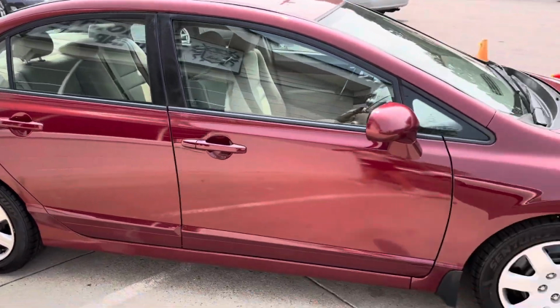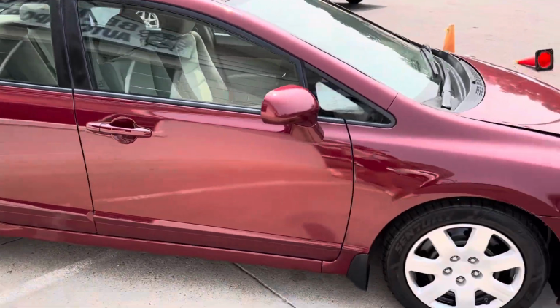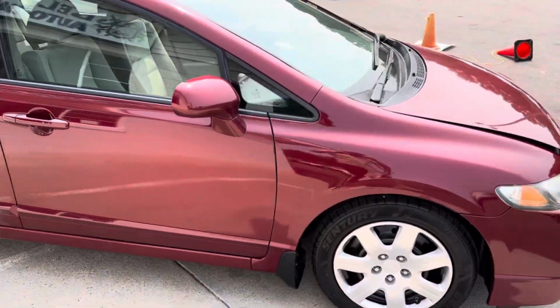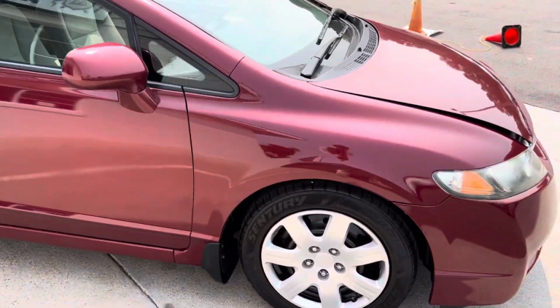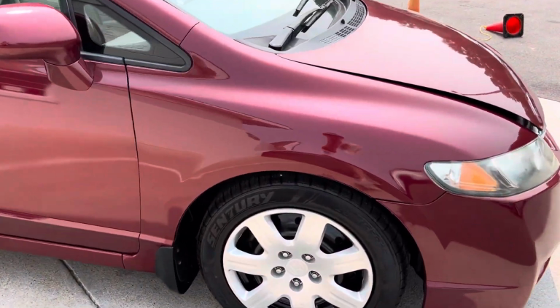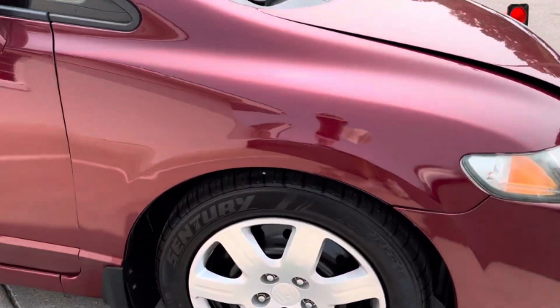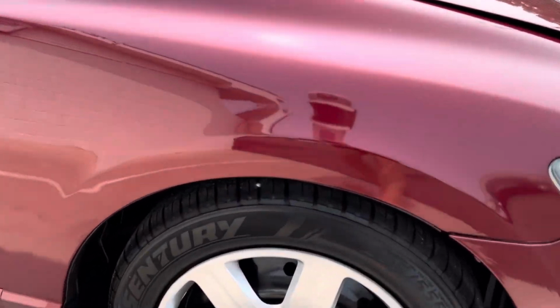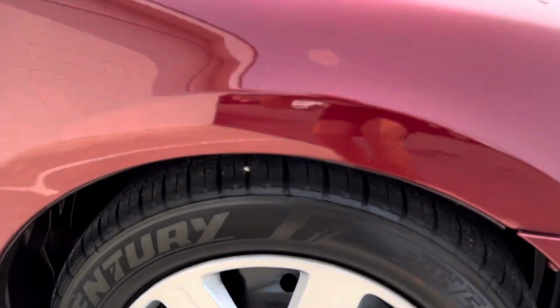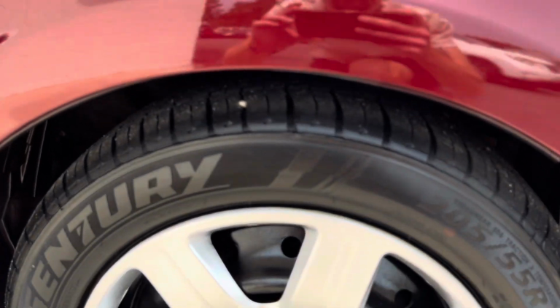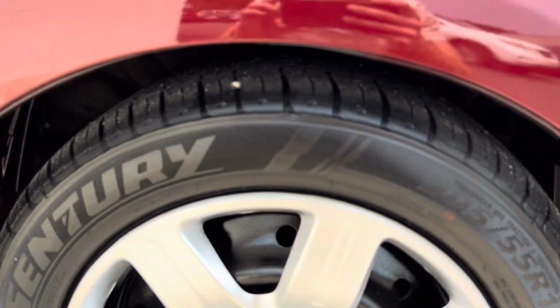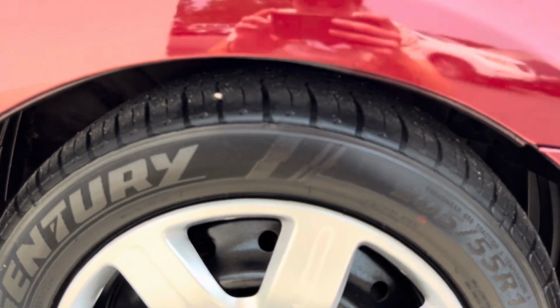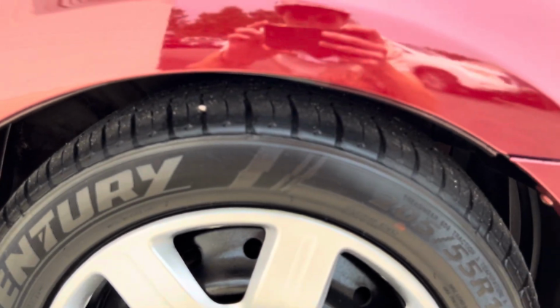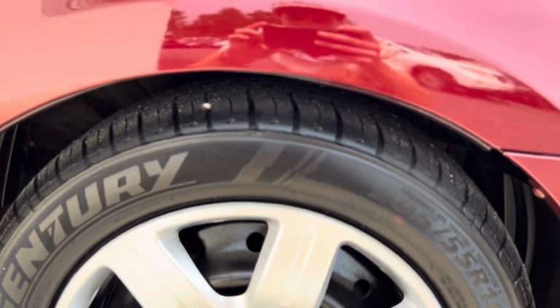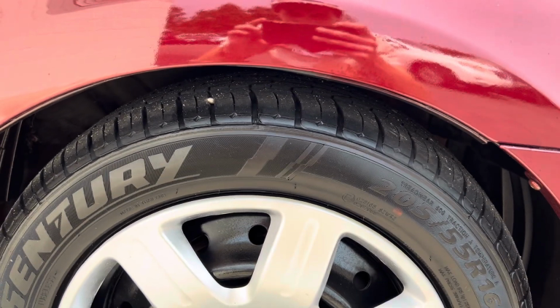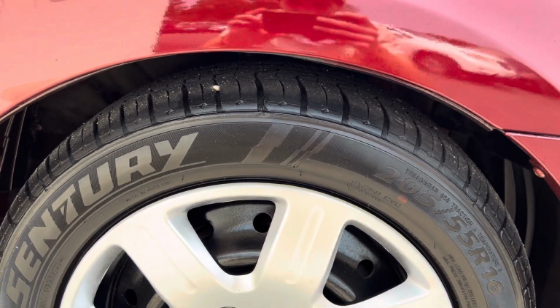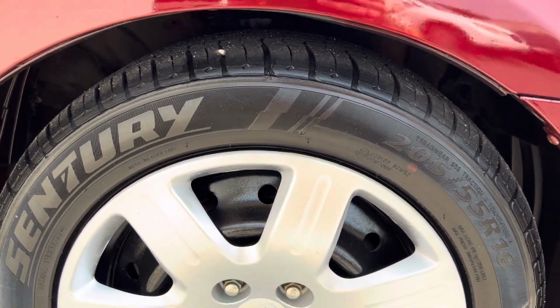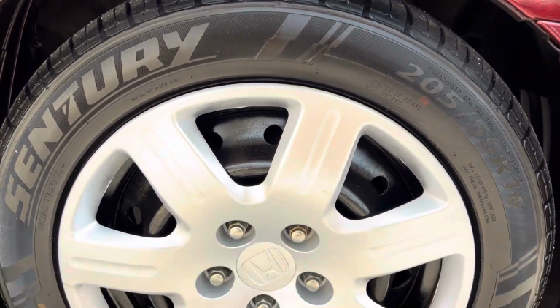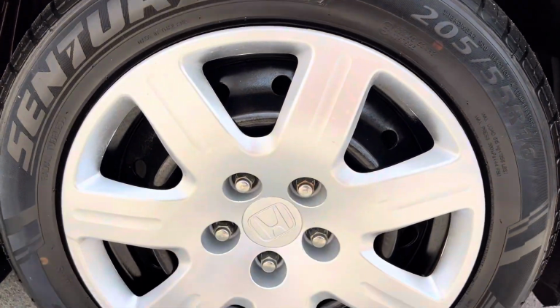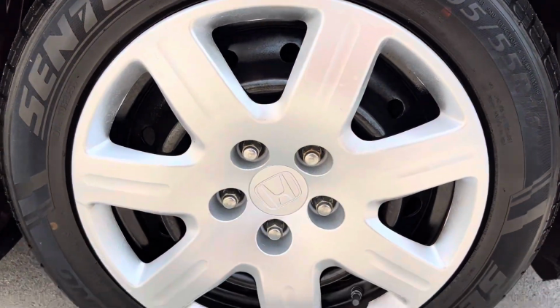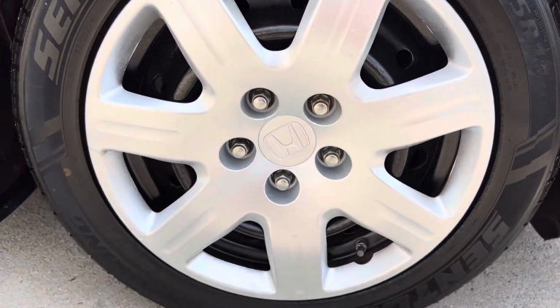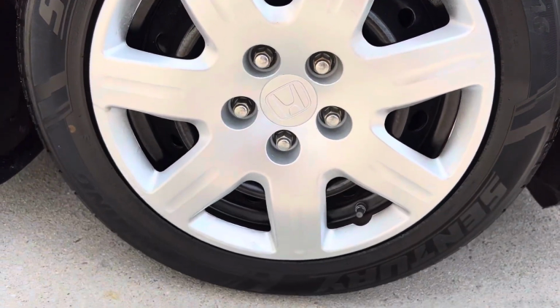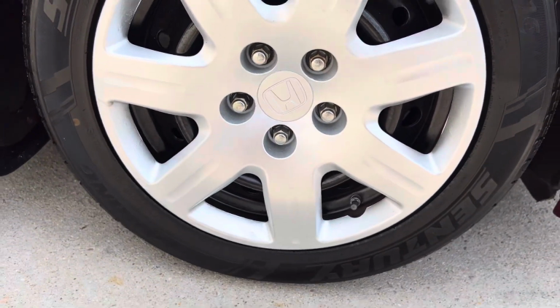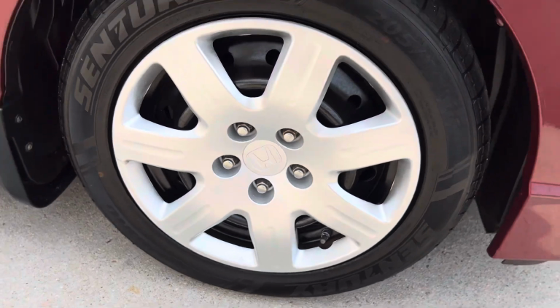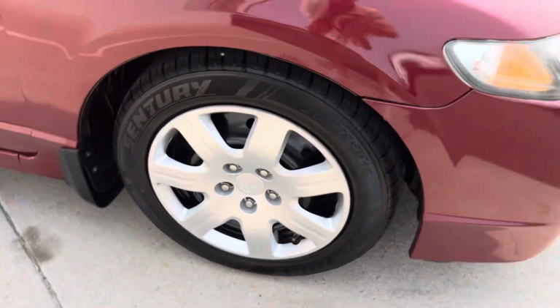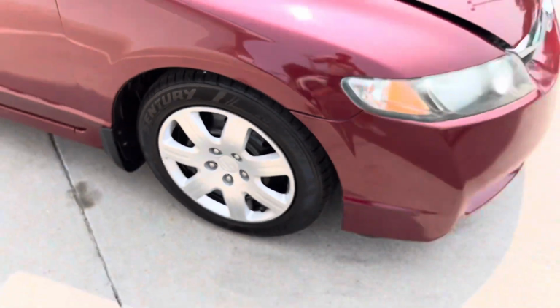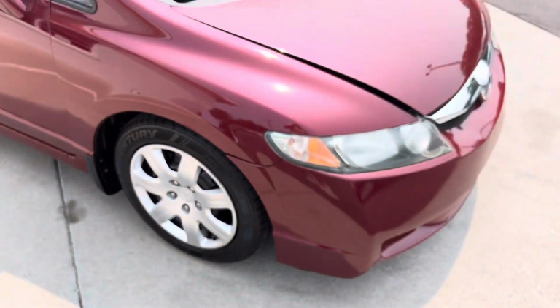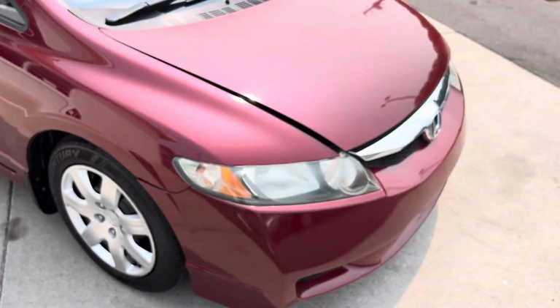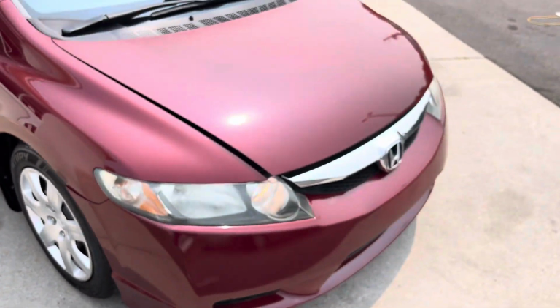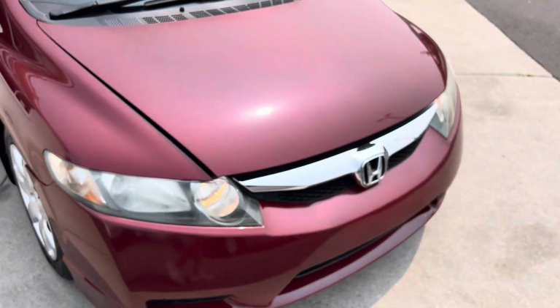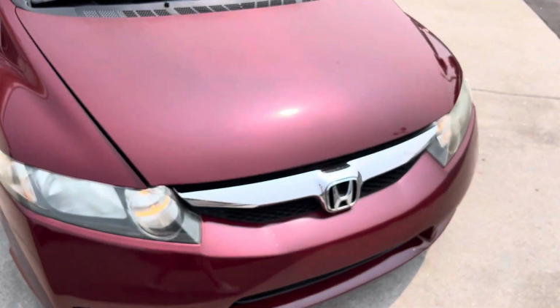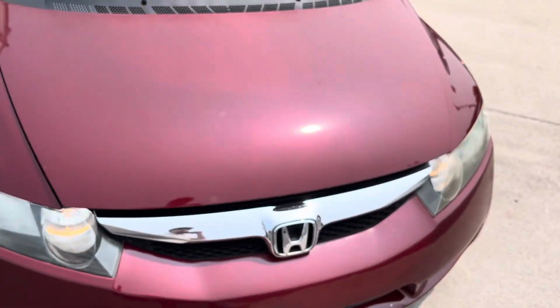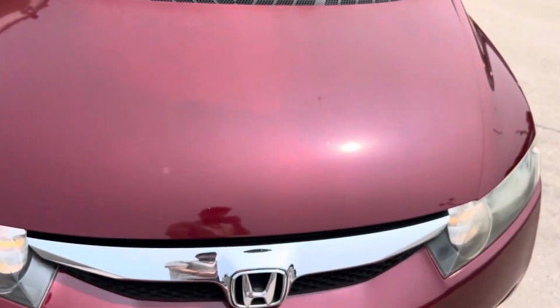Let's get a closer look at these tires and the rims. Alright, let's take a look under the hood.